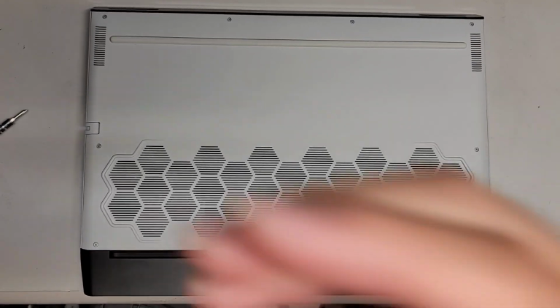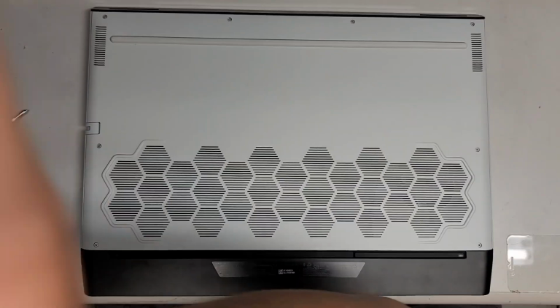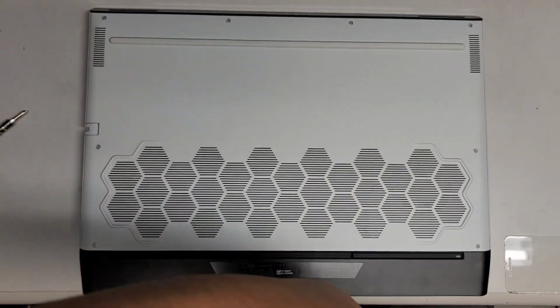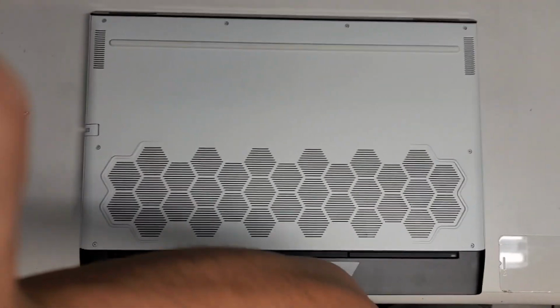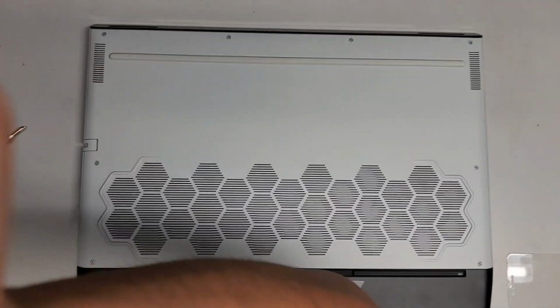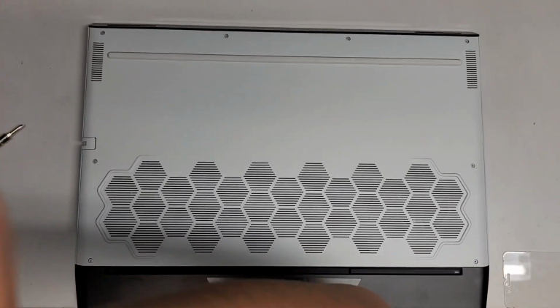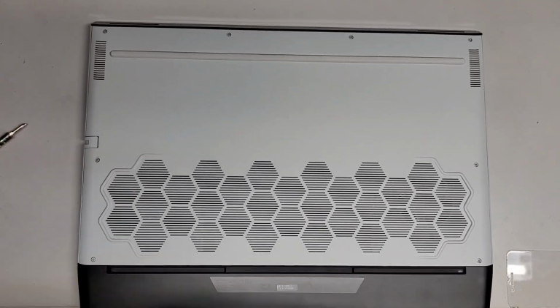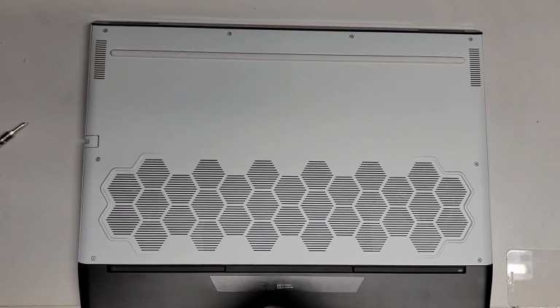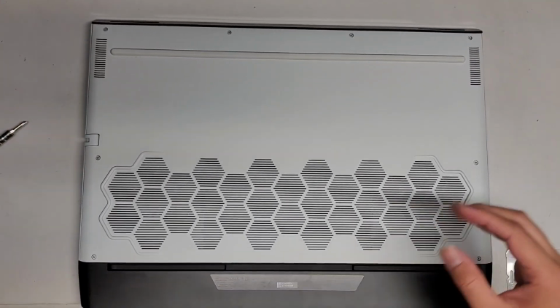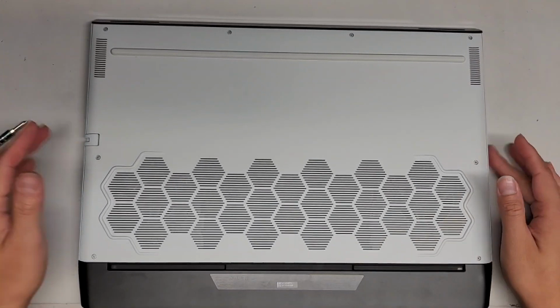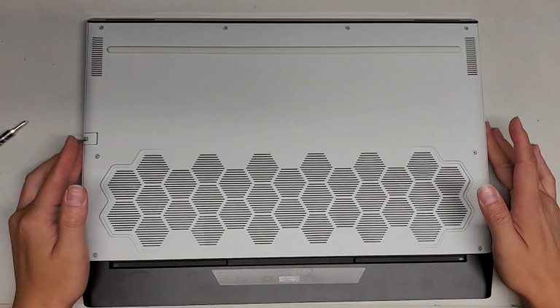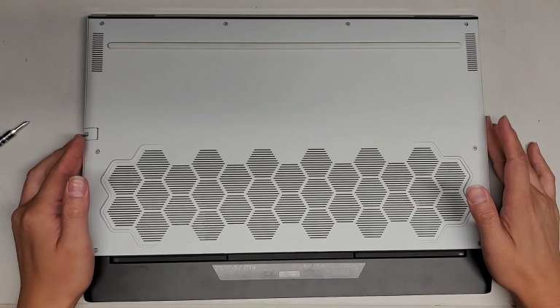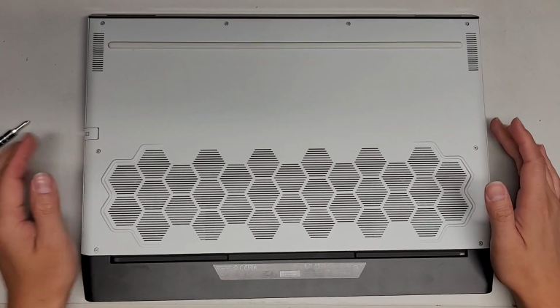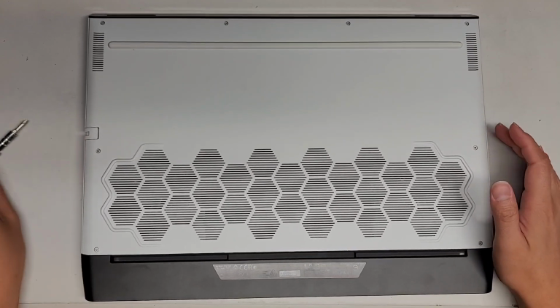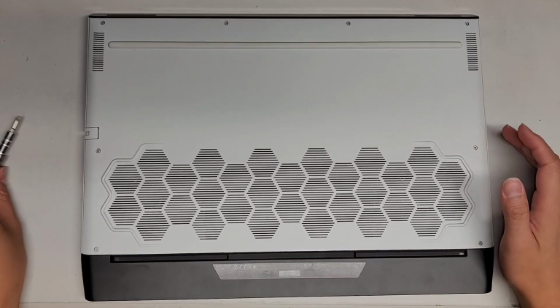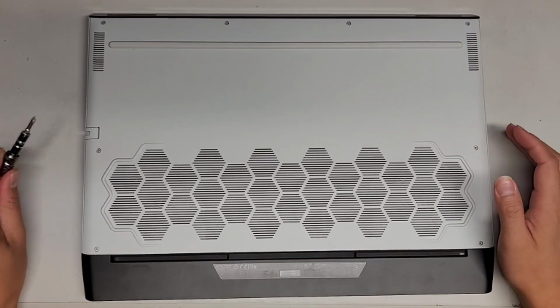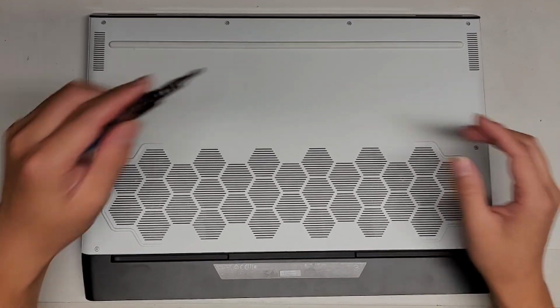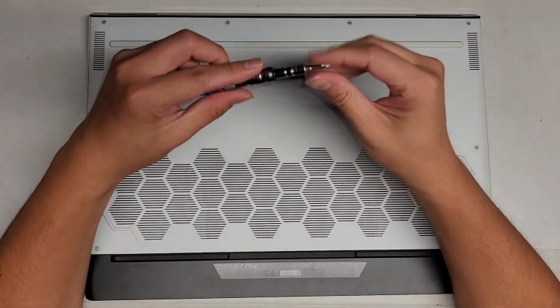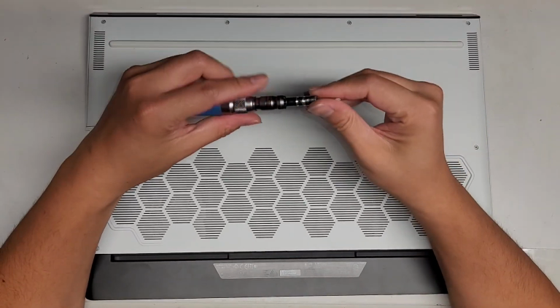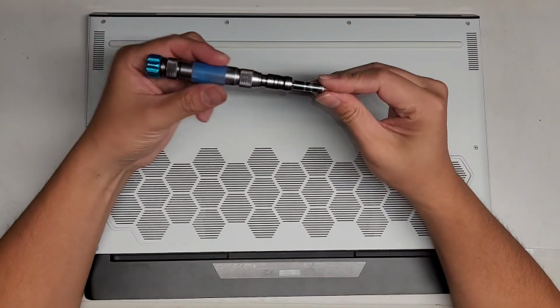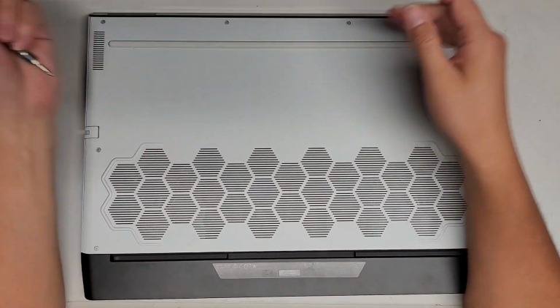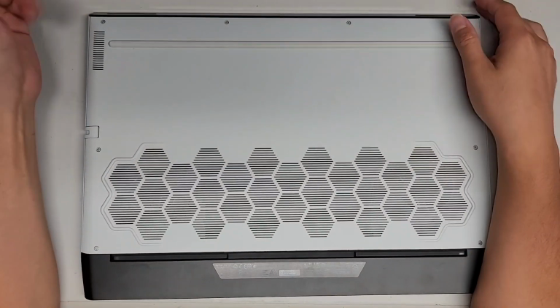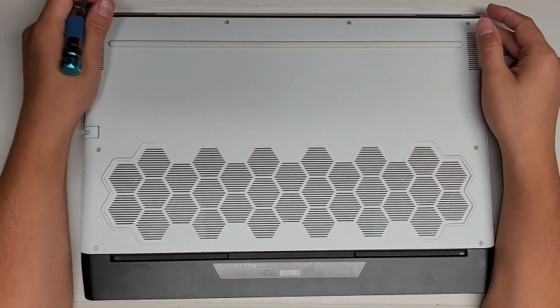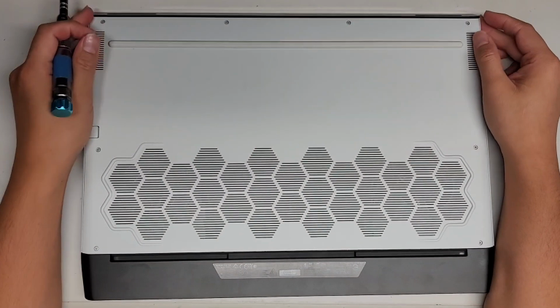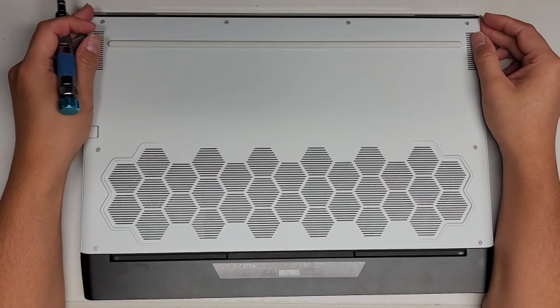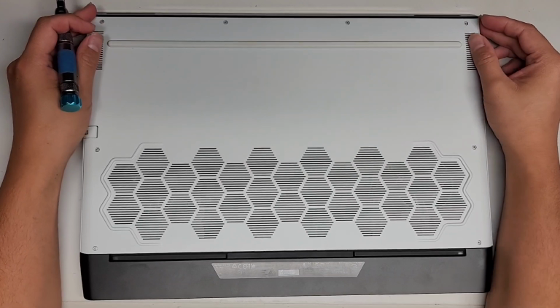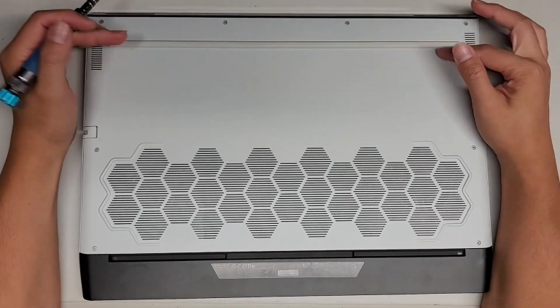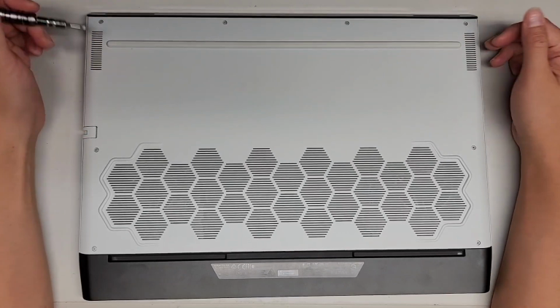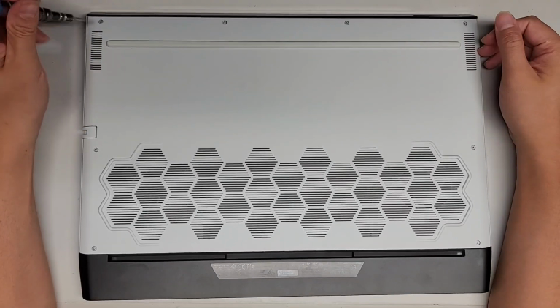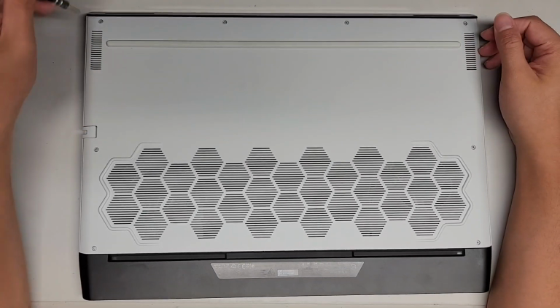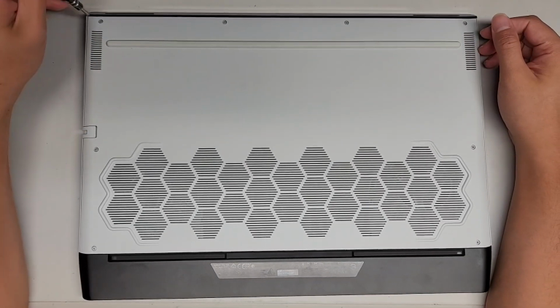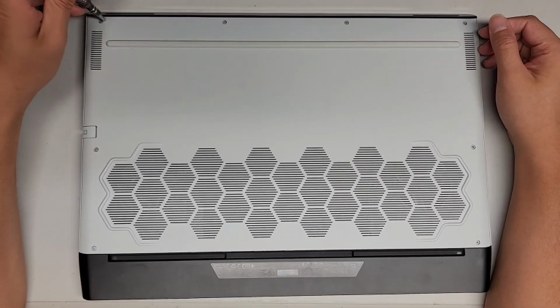I'm going to show how to open up and disassemble this Alienware M17R3. You're going to use a PH1 or JS1 screwdriver, and then we're going to remove all the screws from the bottom.